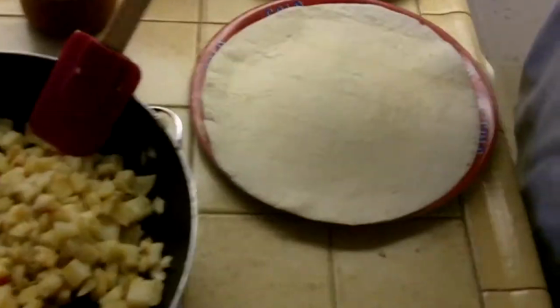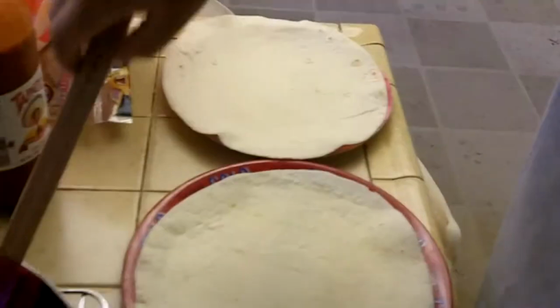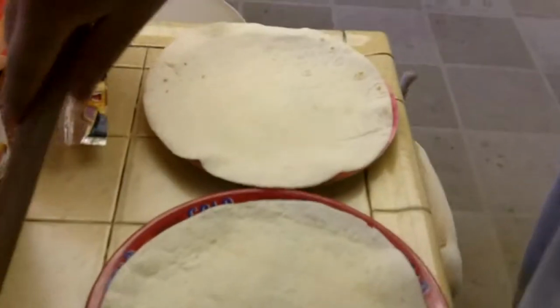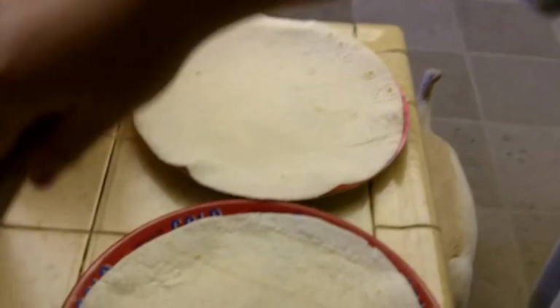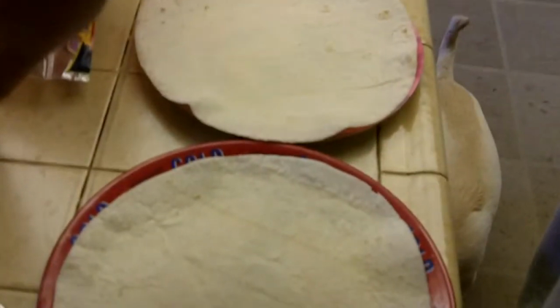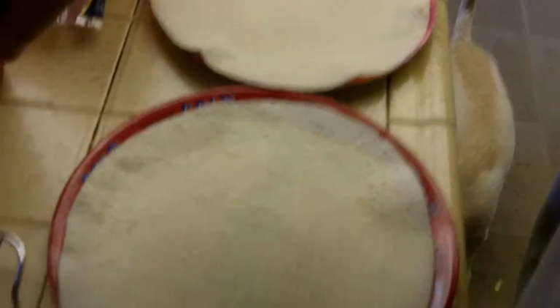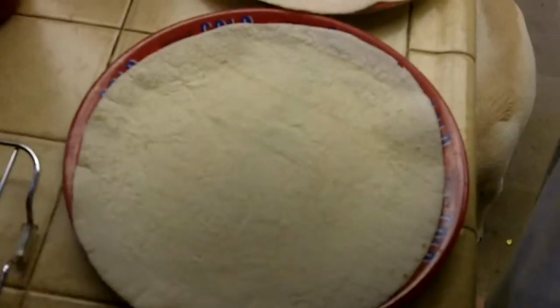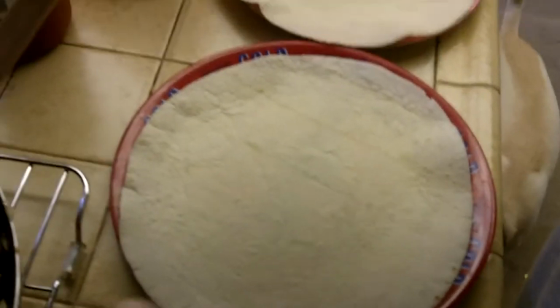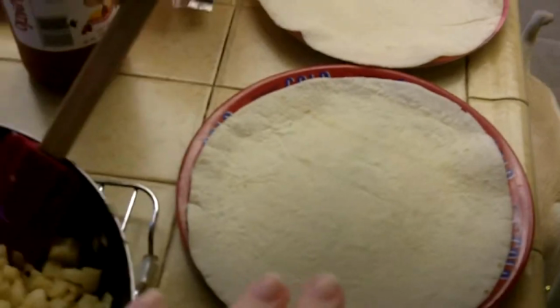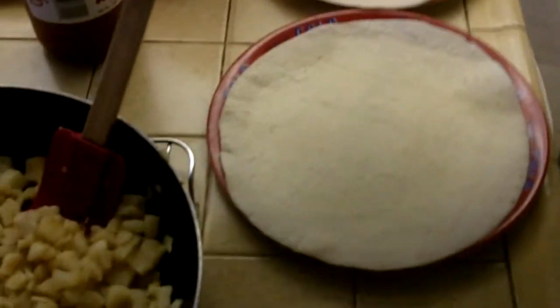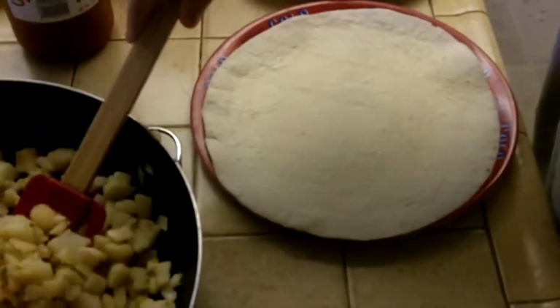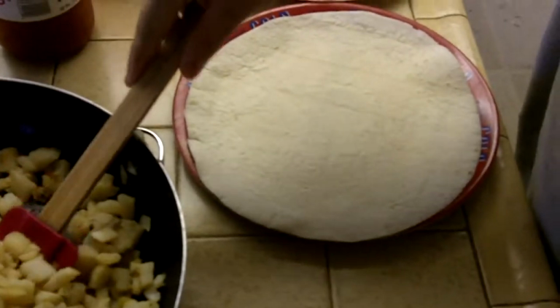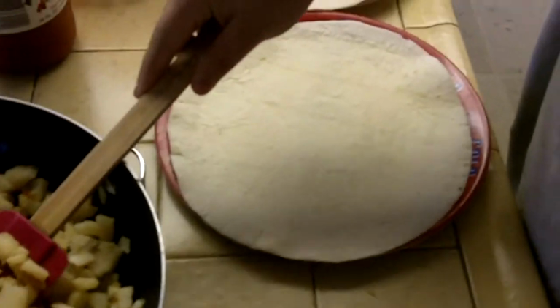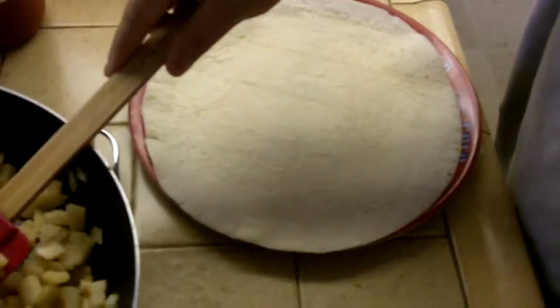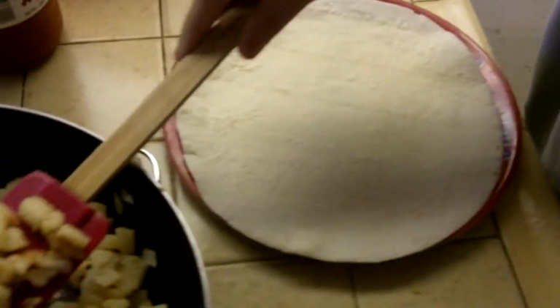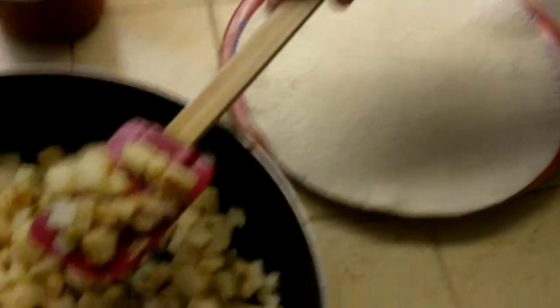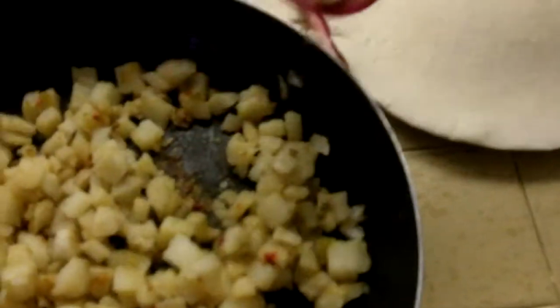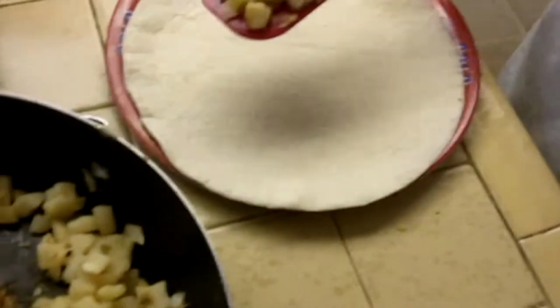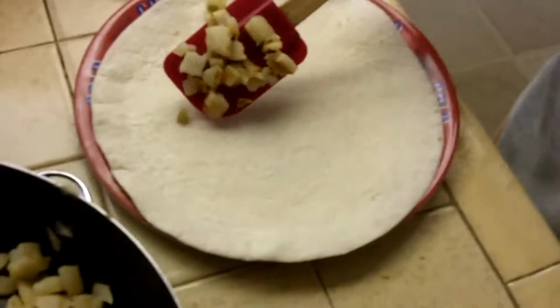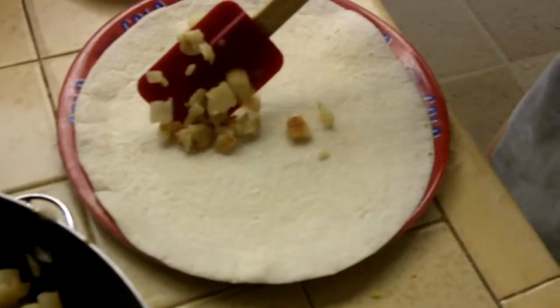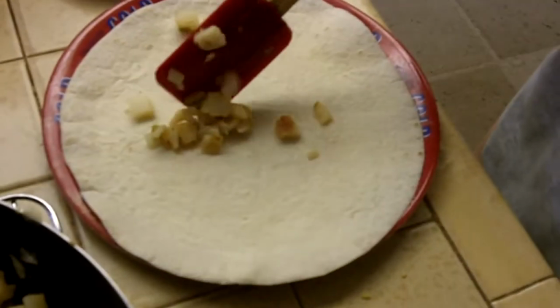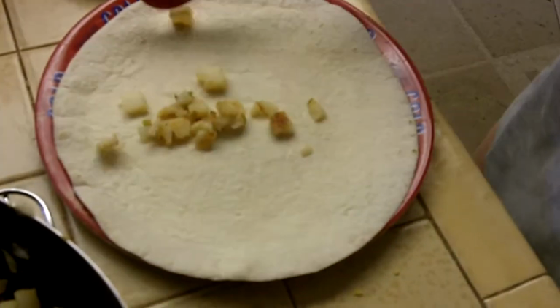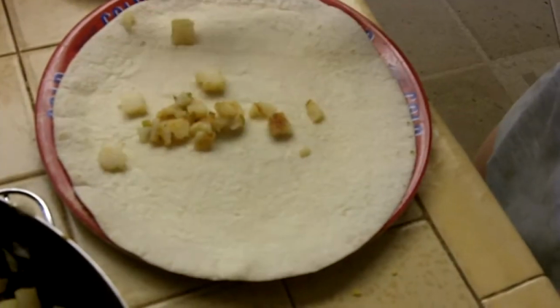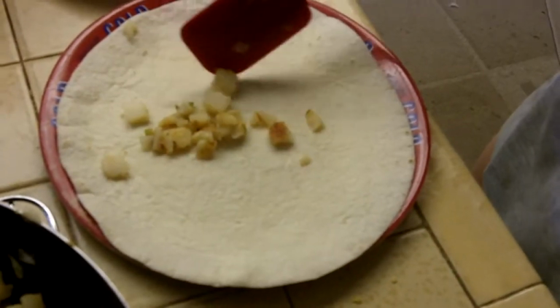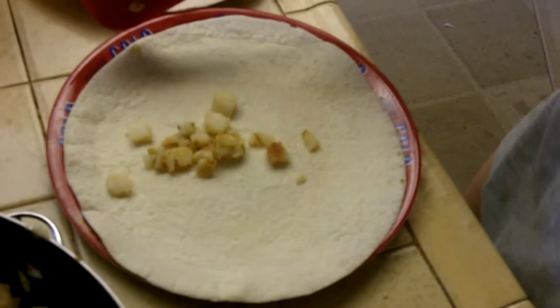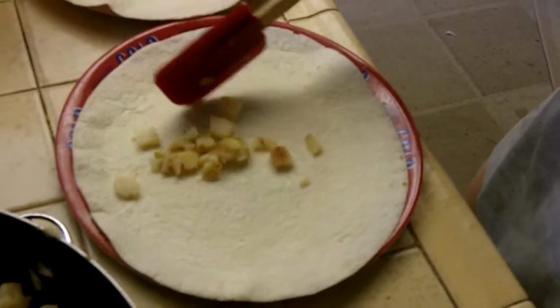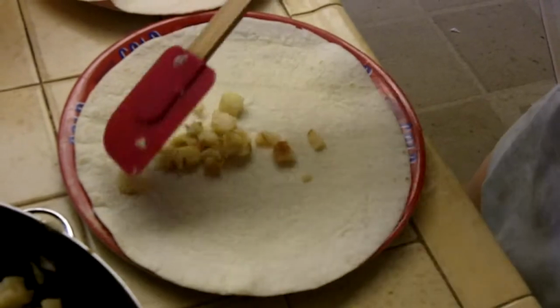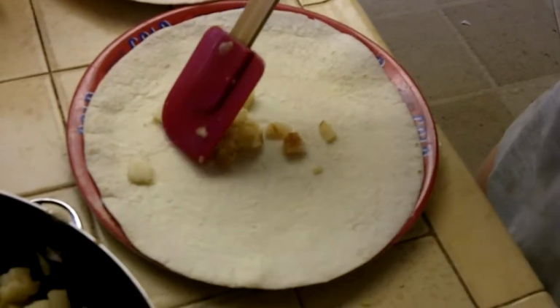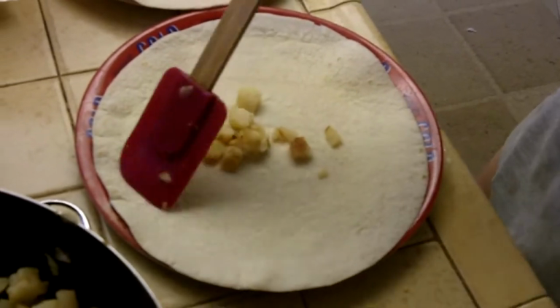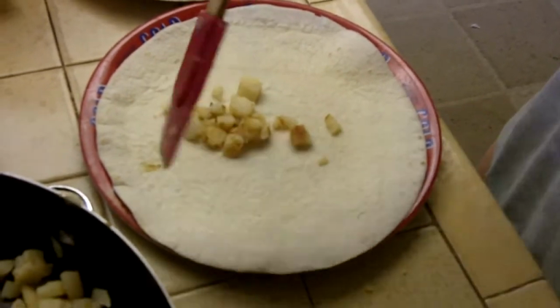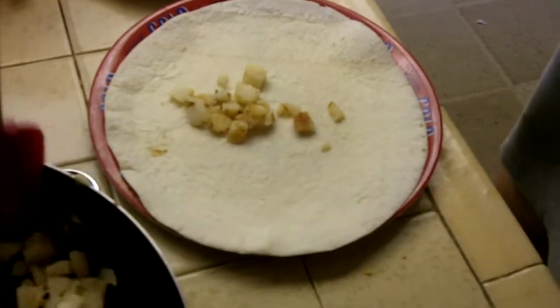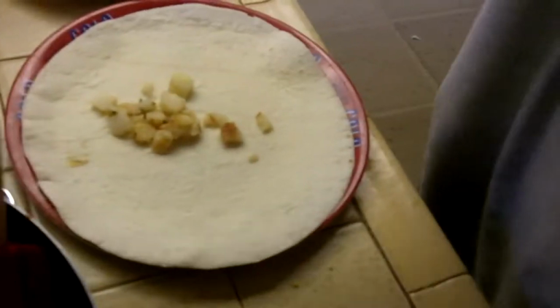Okay, so you have a tortilla which has been heated in the microwave, then you're going to put some of the hash brown potatoes which I showed earlier.